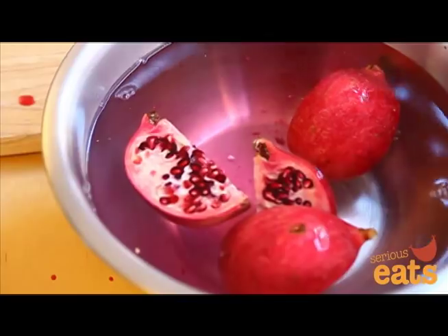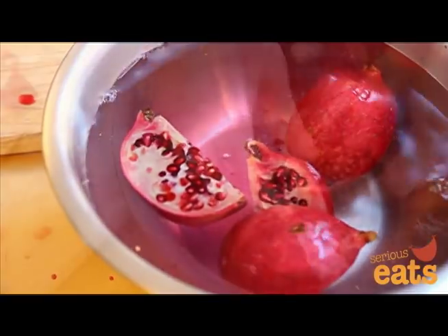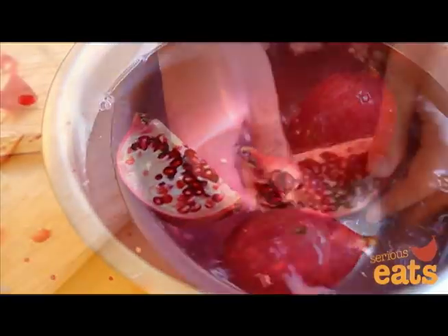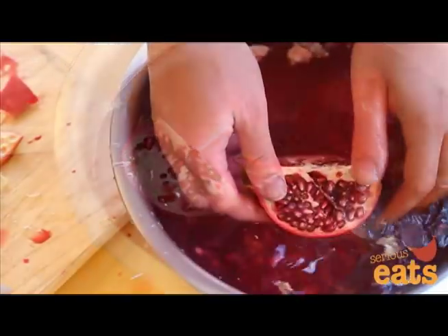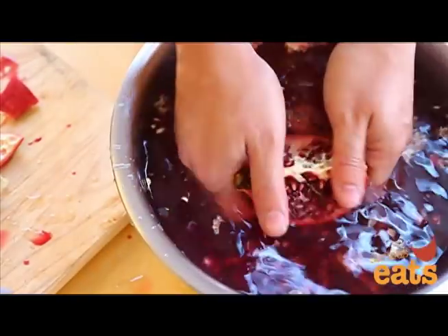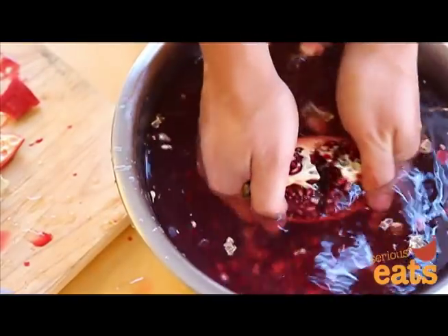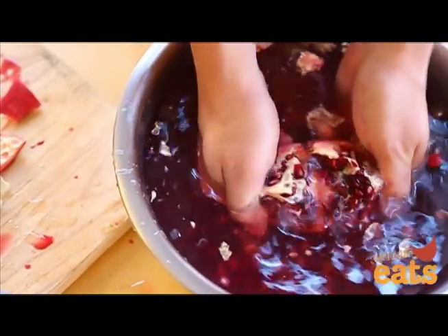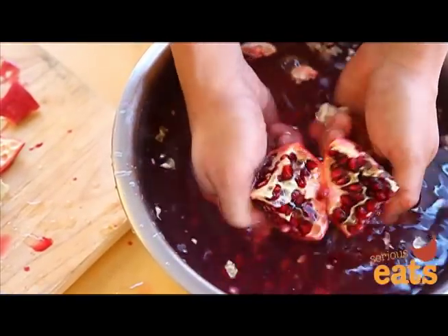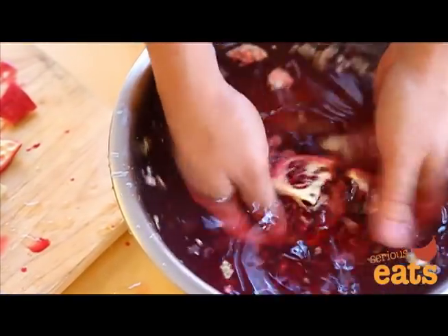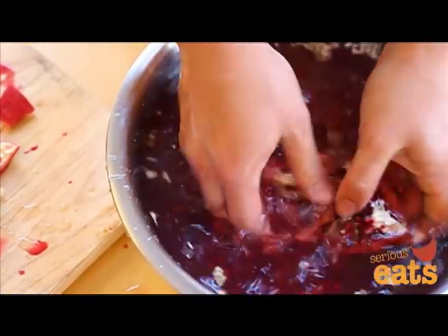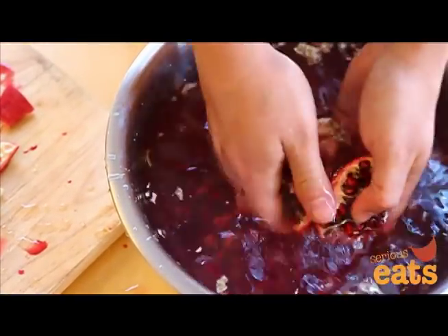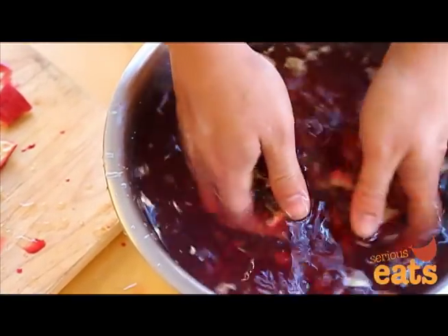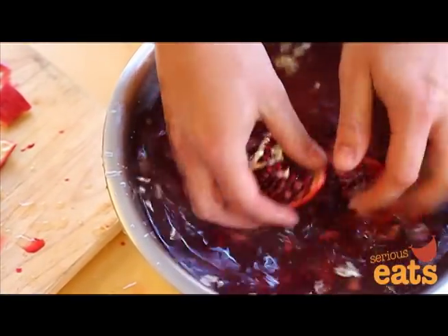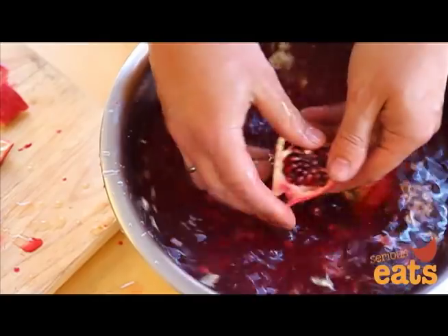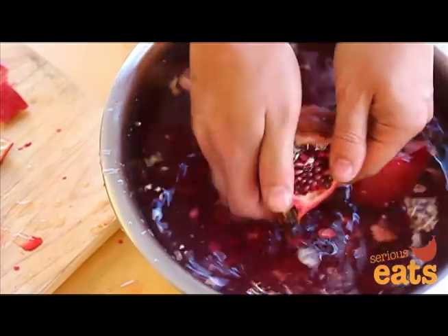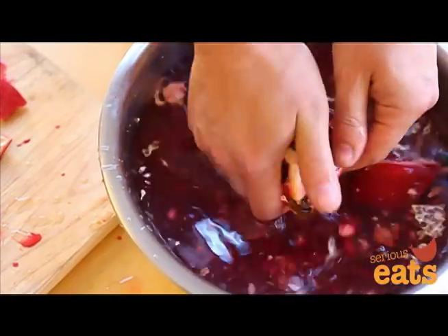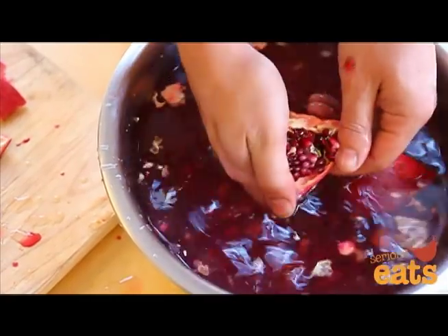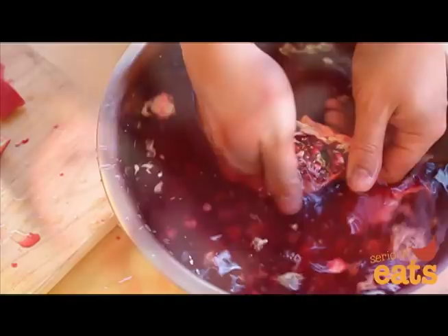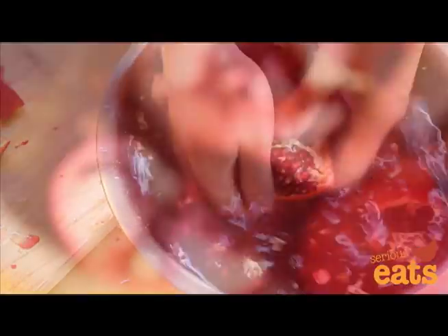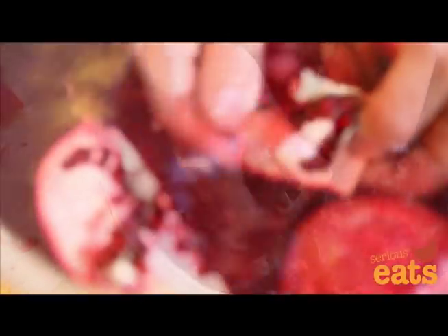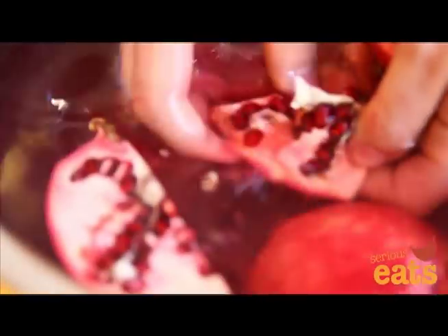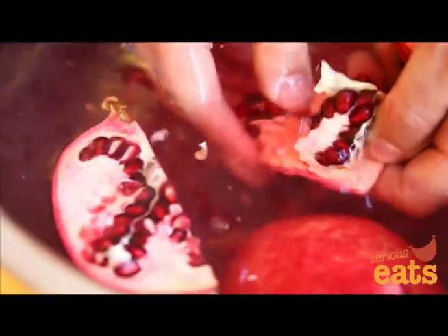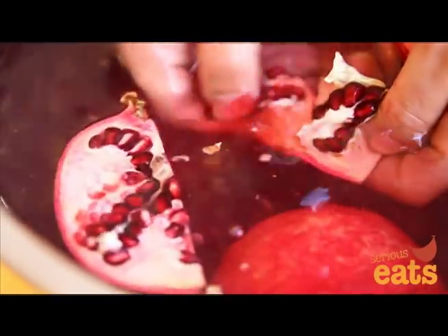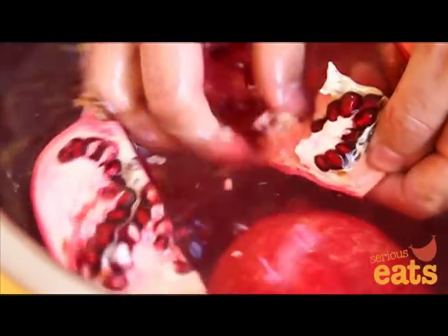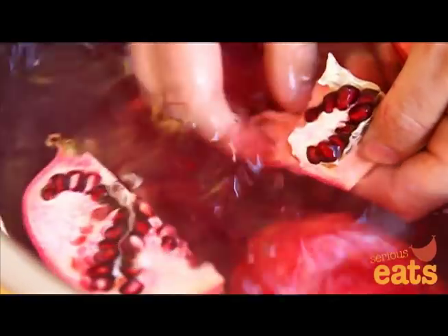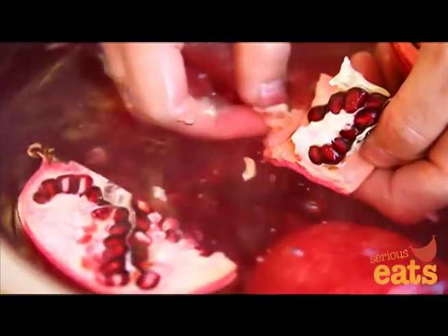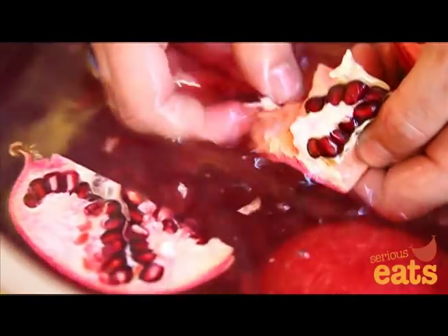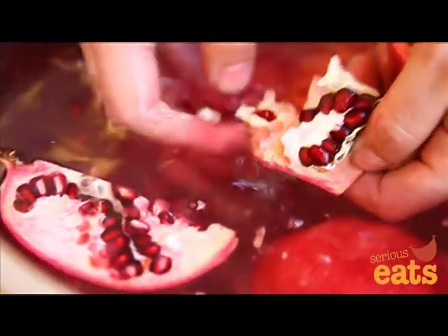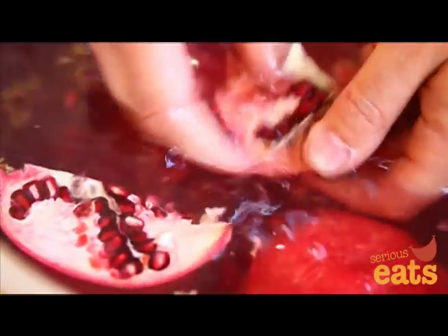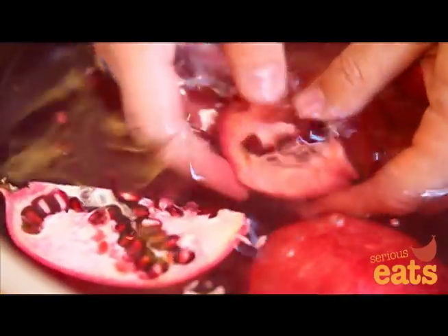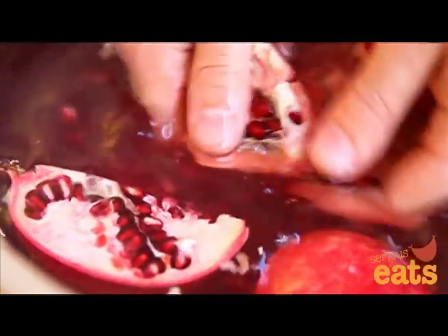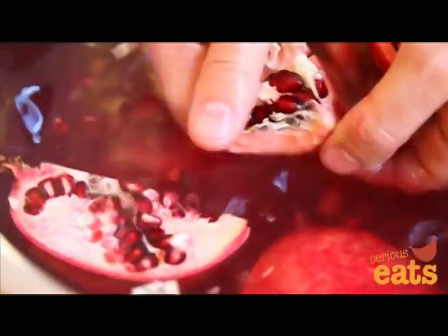Working with one quarter at a time, invert the skin and break it into pieces, which will cause the seeds to start popping out. Use your fingers to gently pry the seeds from the white membrane, being careful not to press too hard.